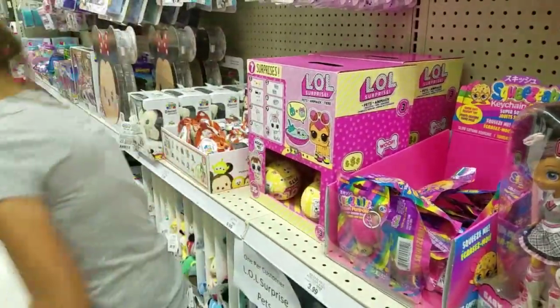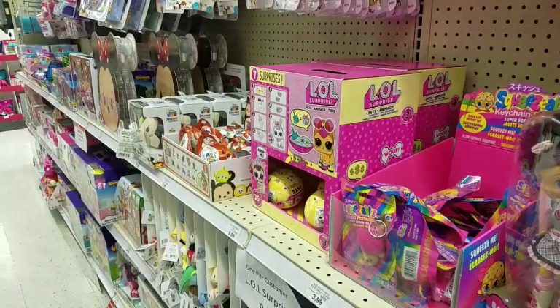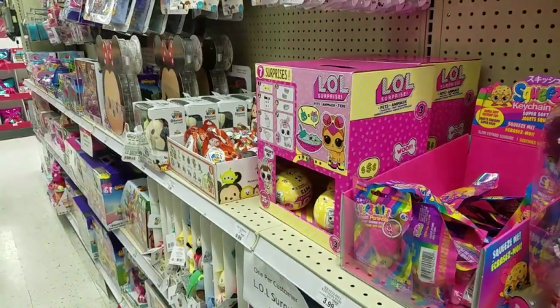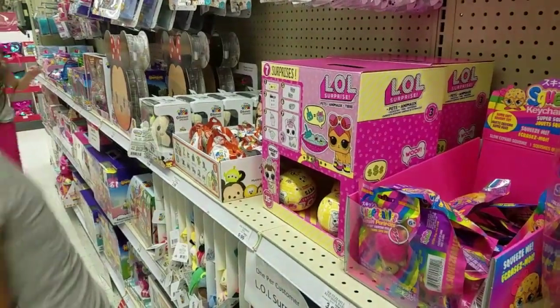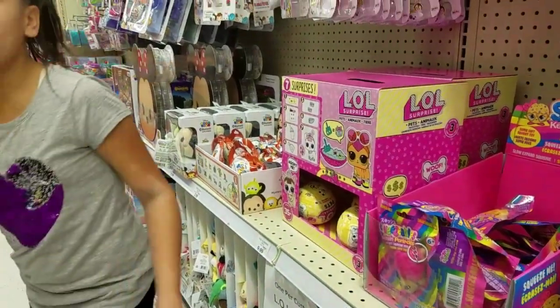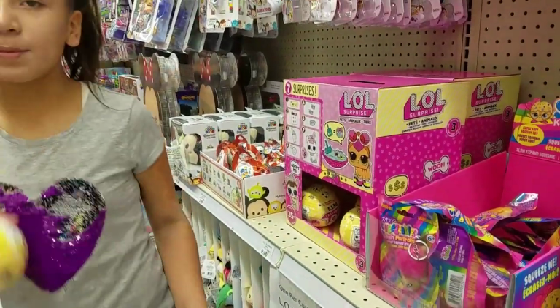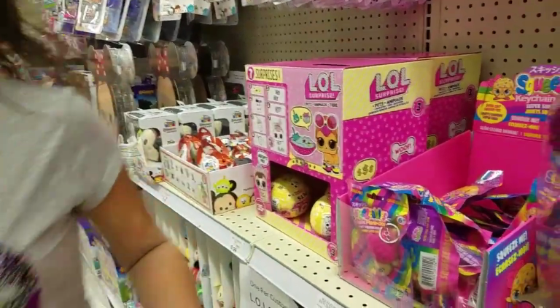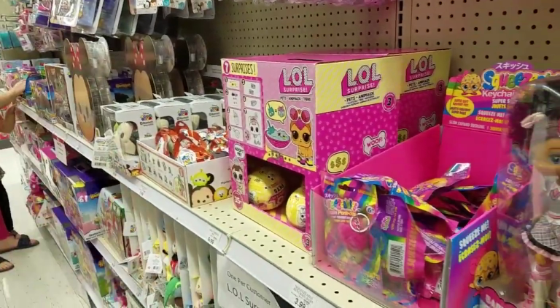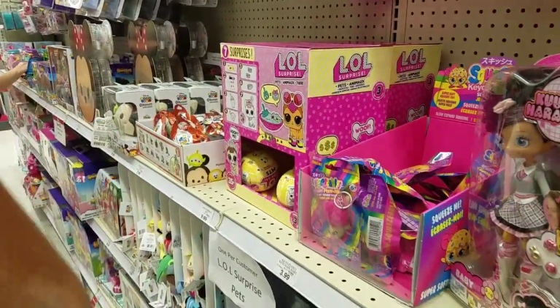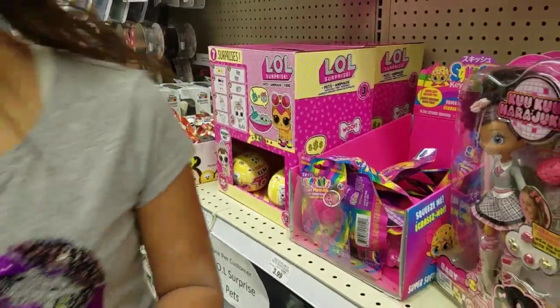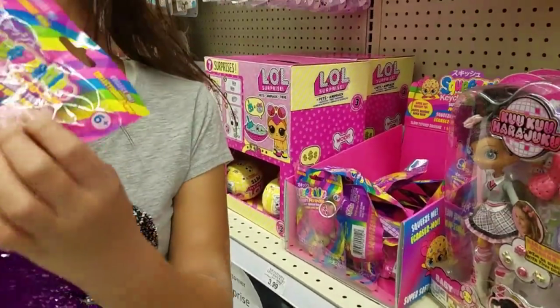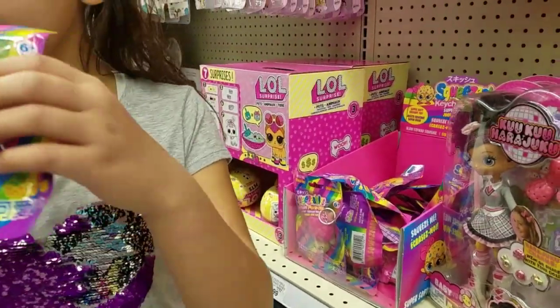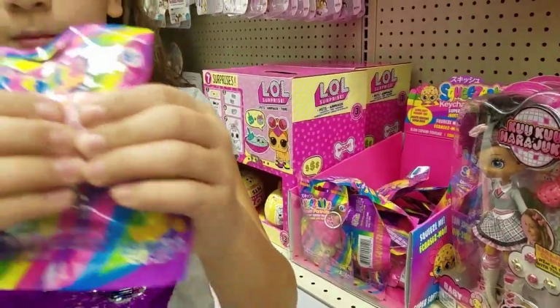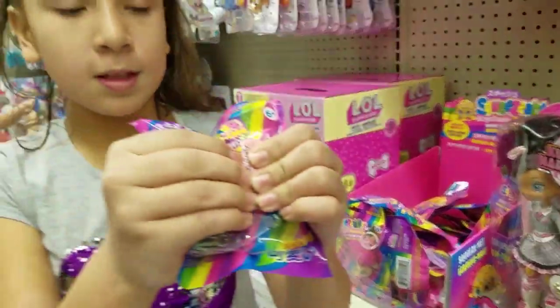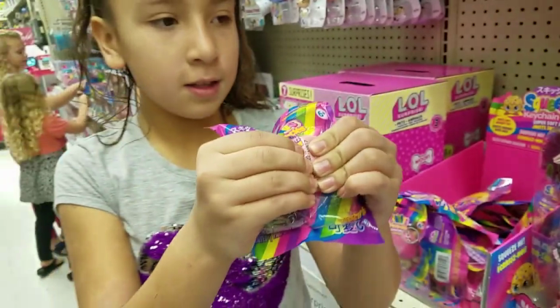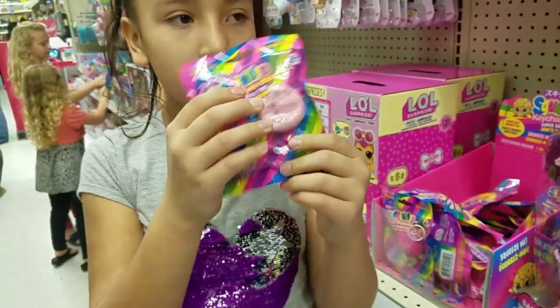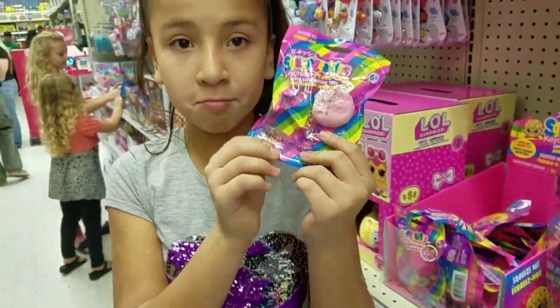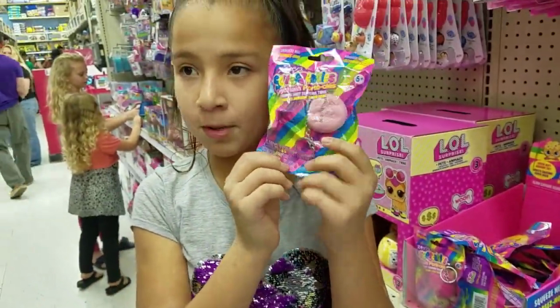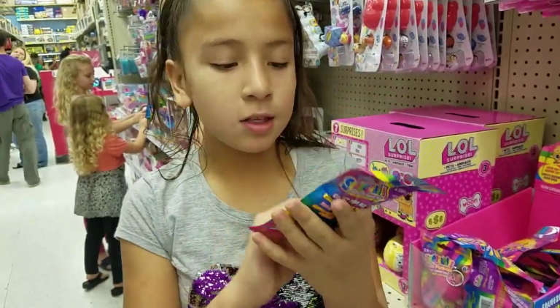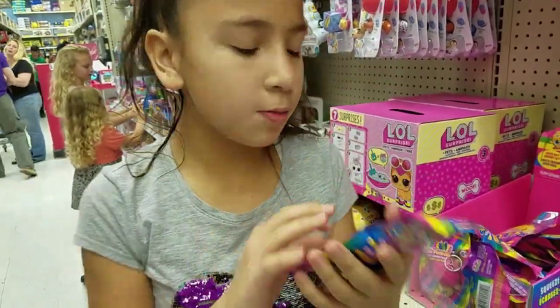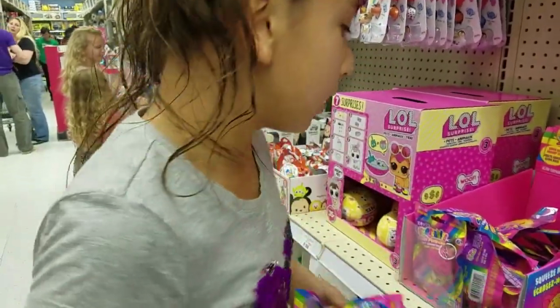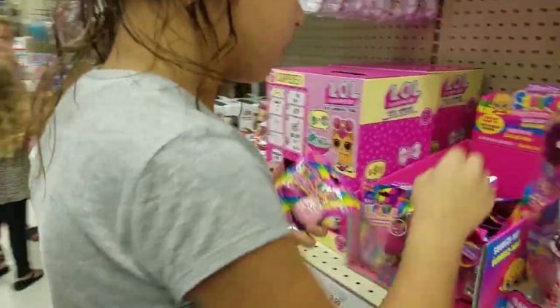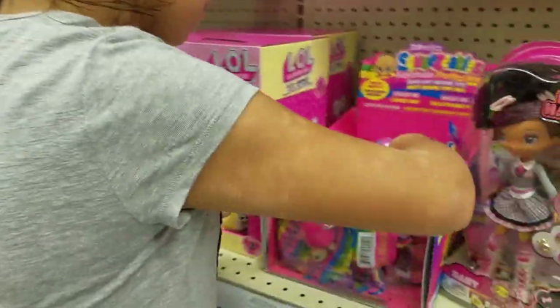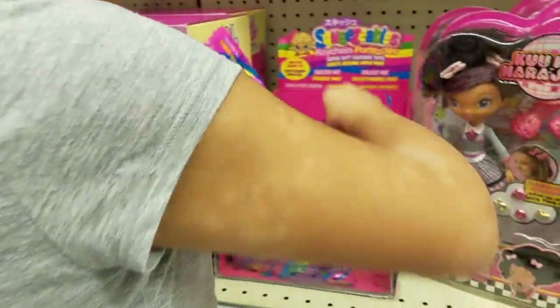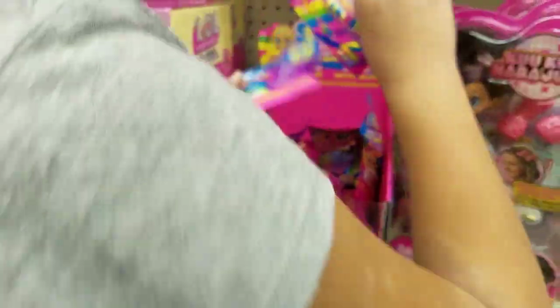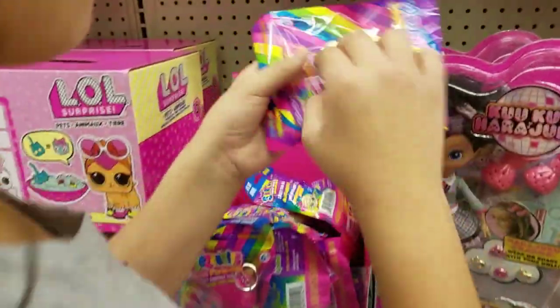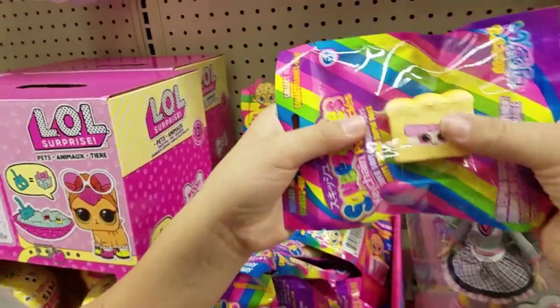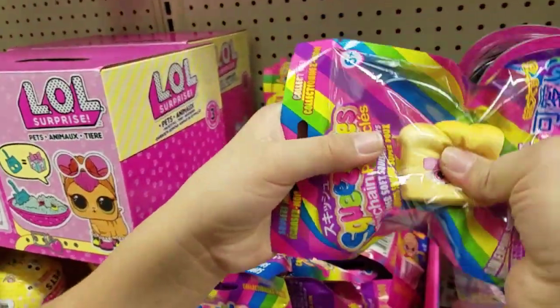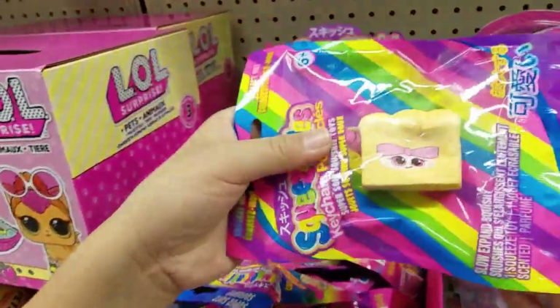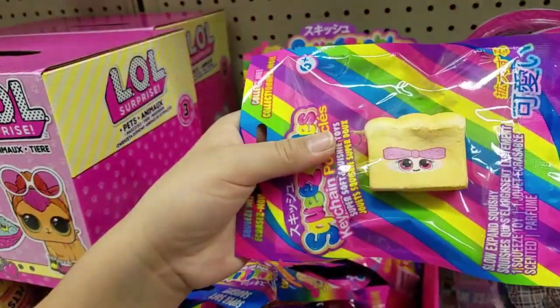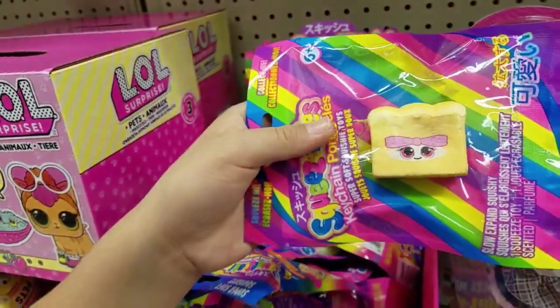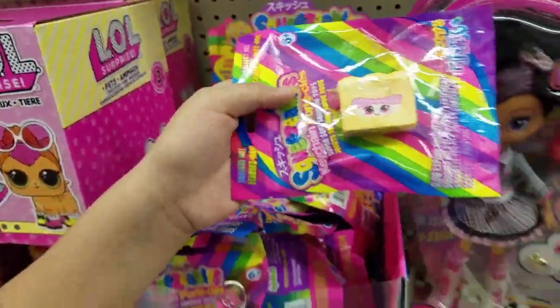I found bath bombs — they're all bath bombs. These are superstars. Should we take a picture of this? Oh, that cute little thing is so cute.